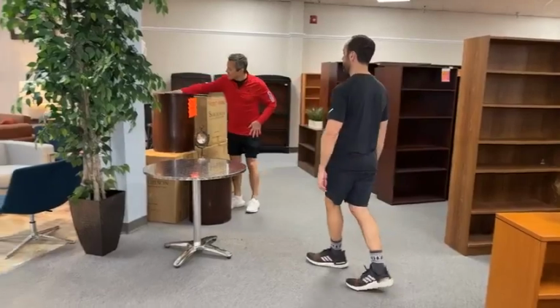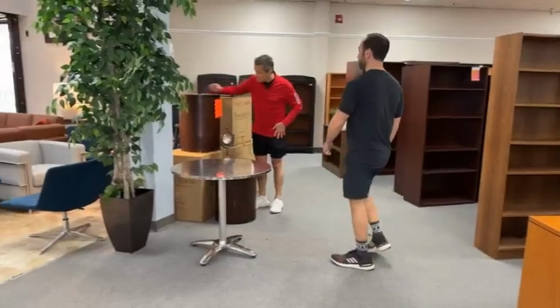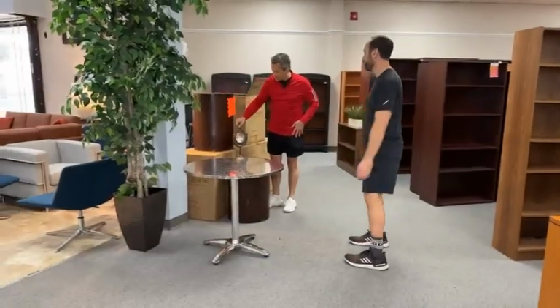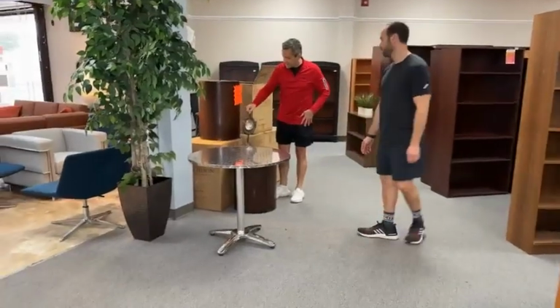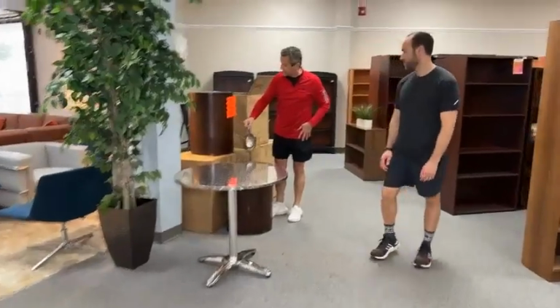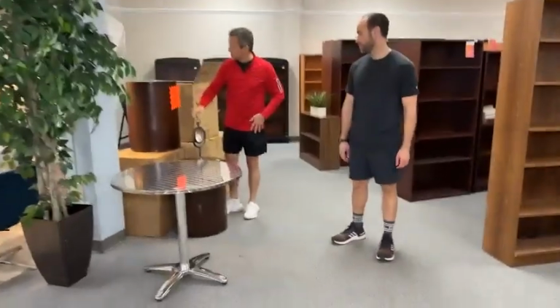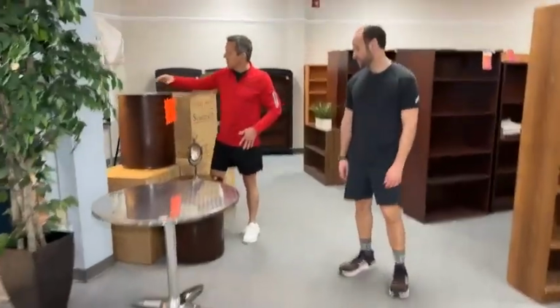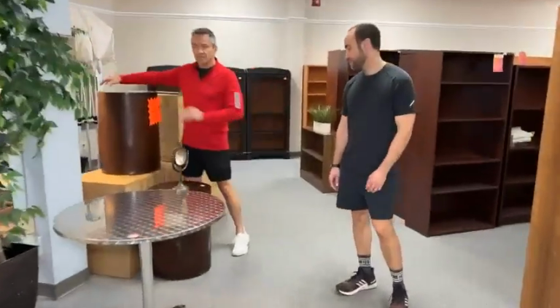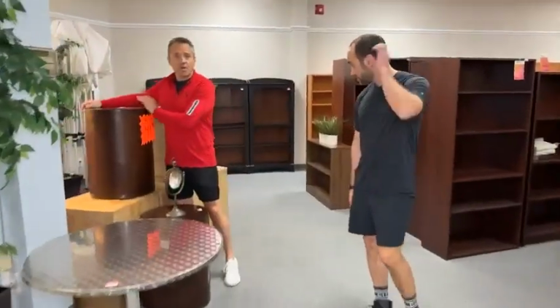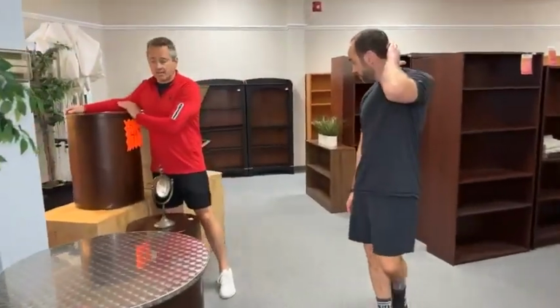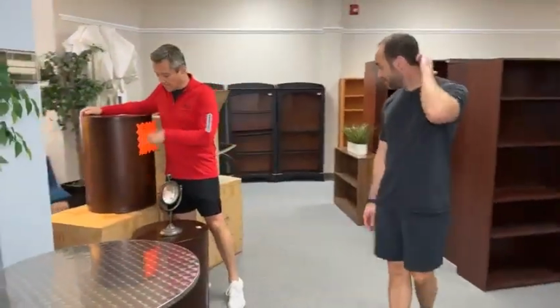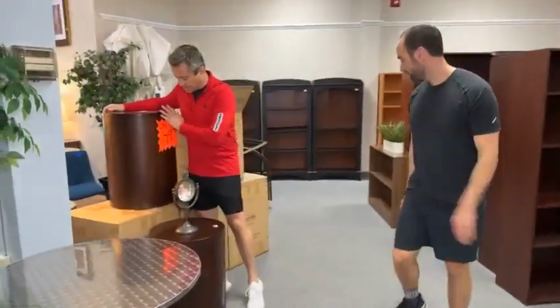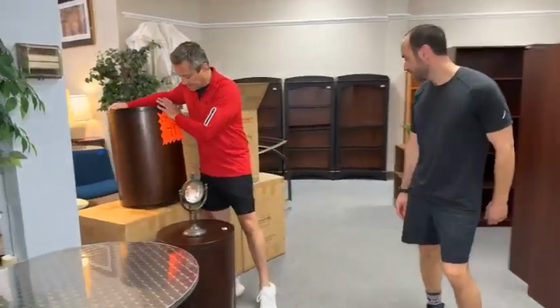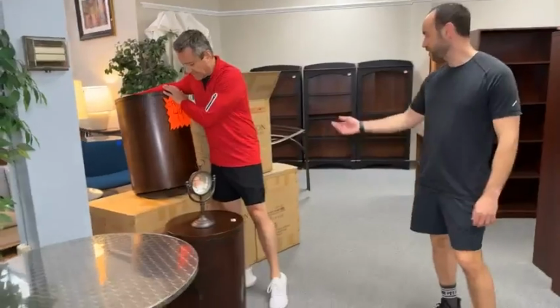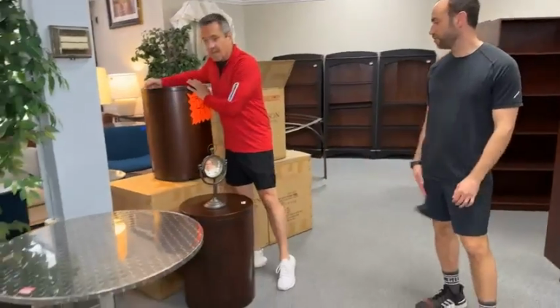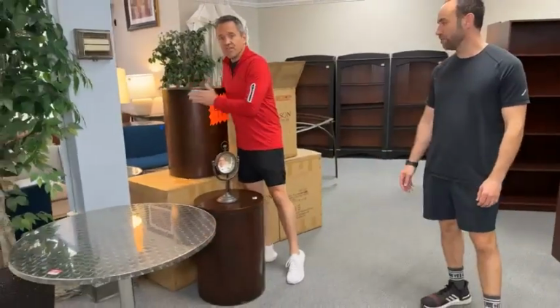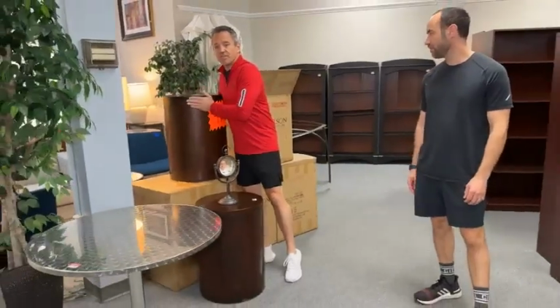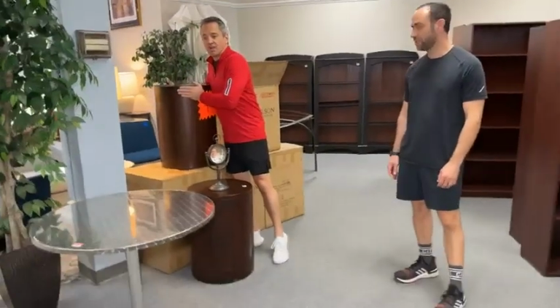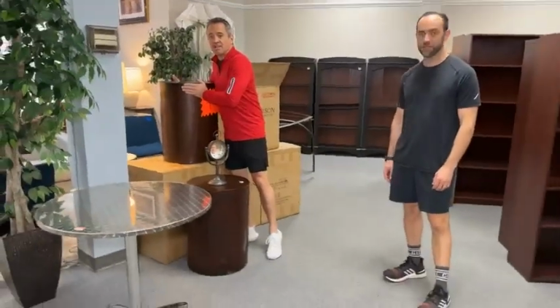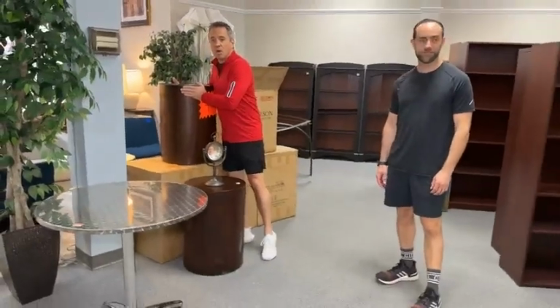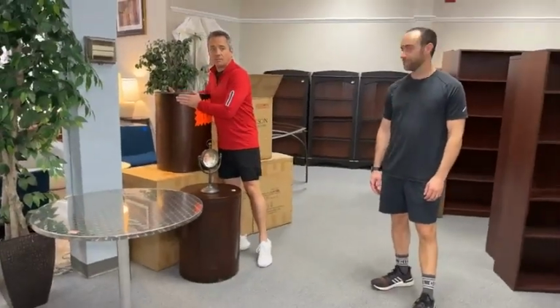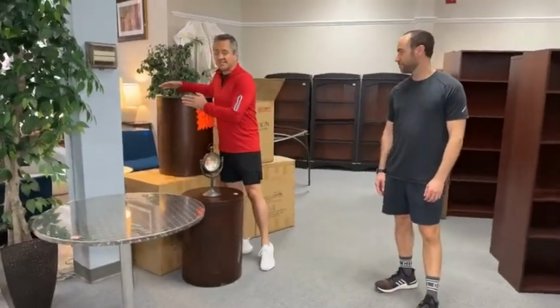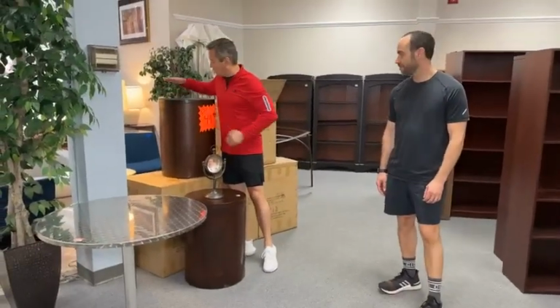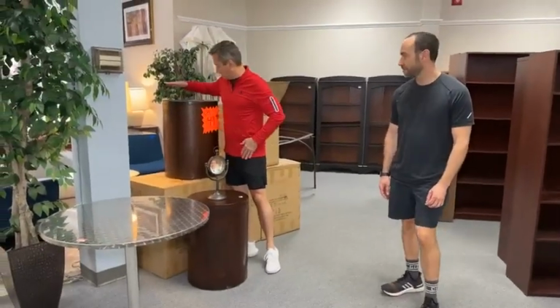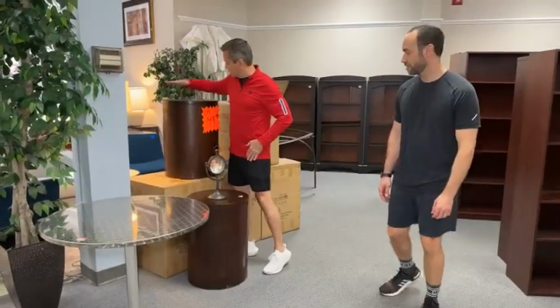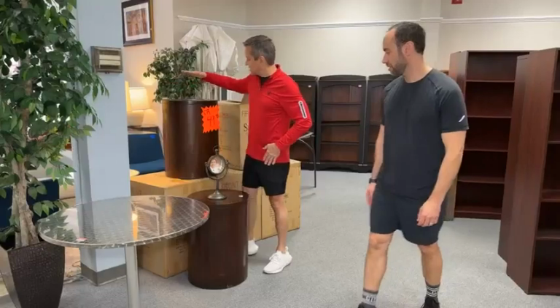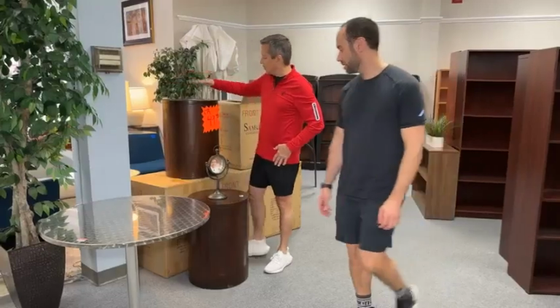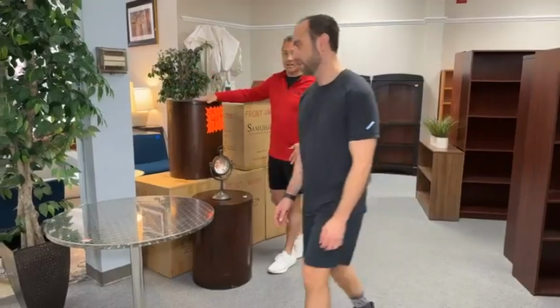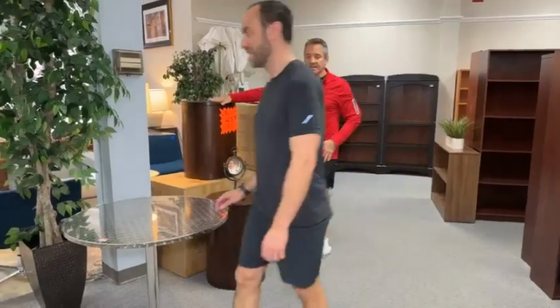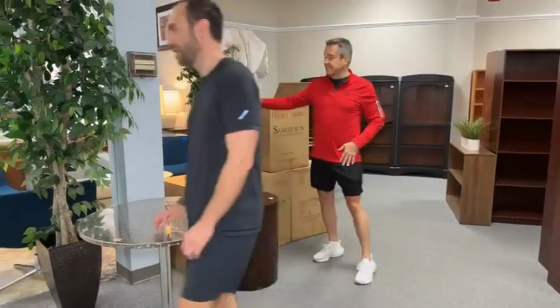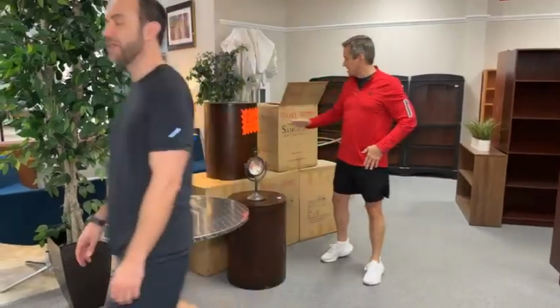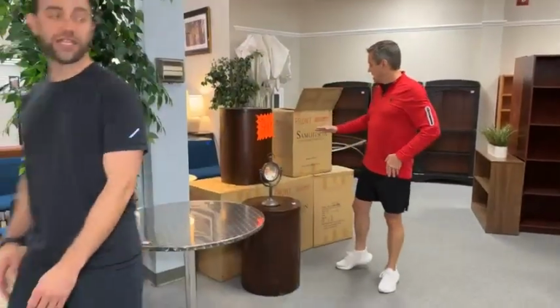These are brand new fantastic end tables — actually from a hotel. Brand new in the box. Danielson built them himself. They're a heavy, well-built piece of wood. That's $49.99 each. Love that thing.